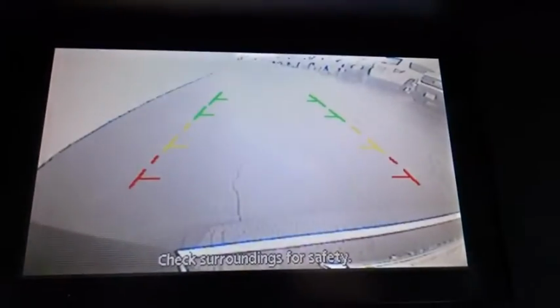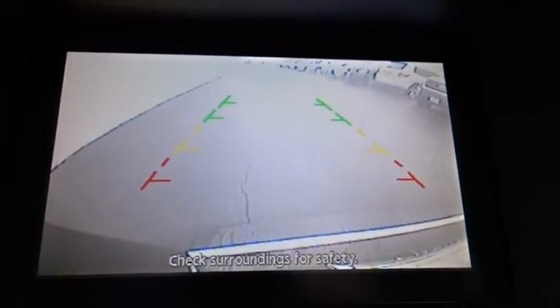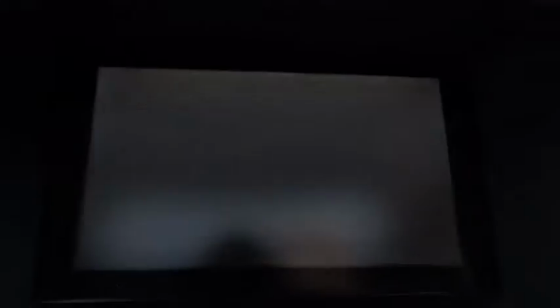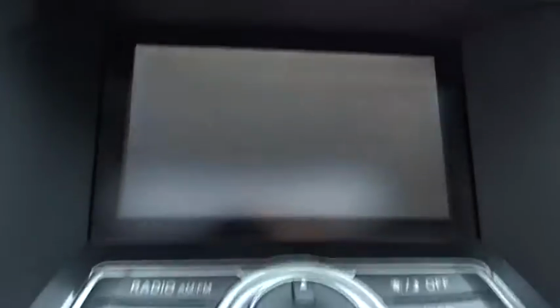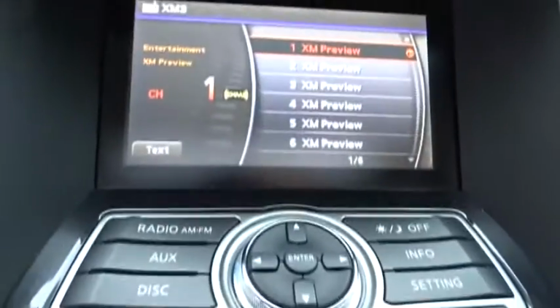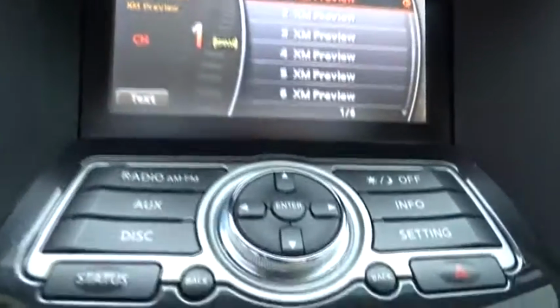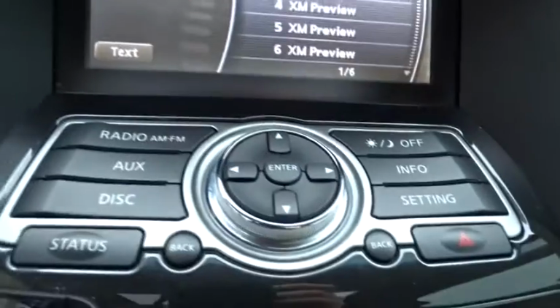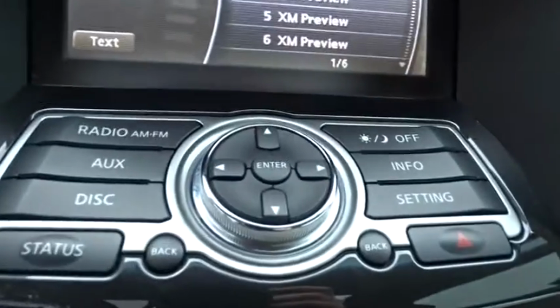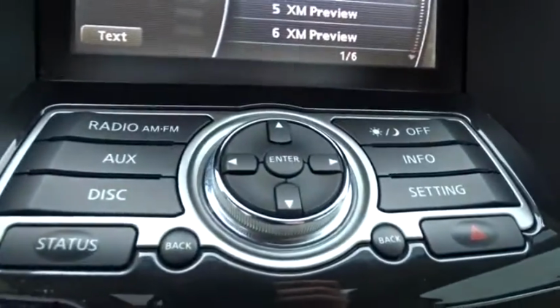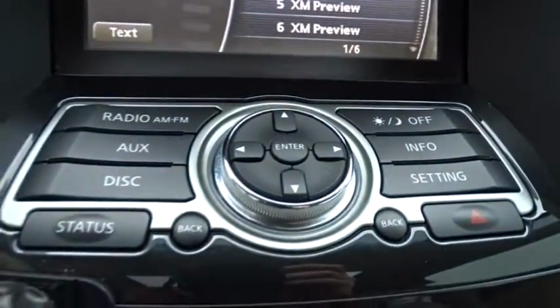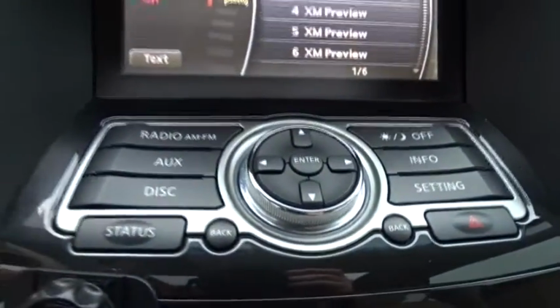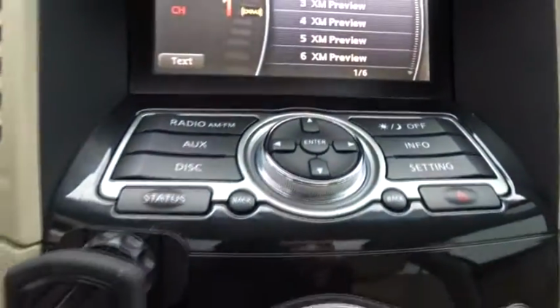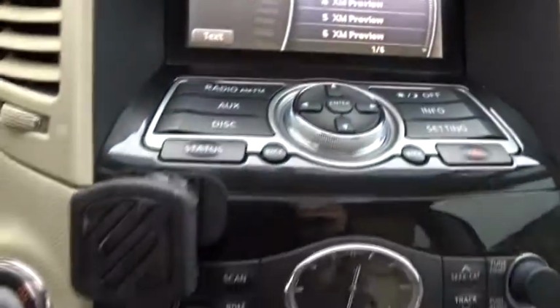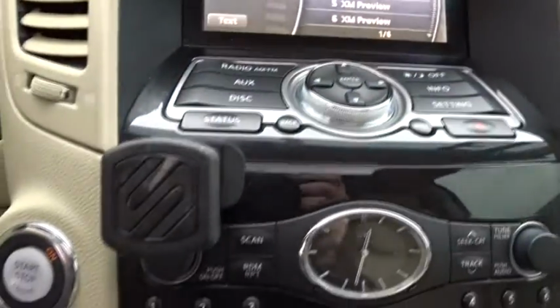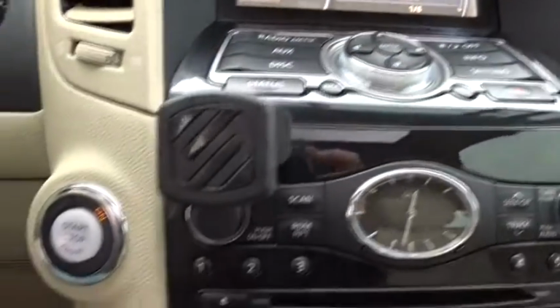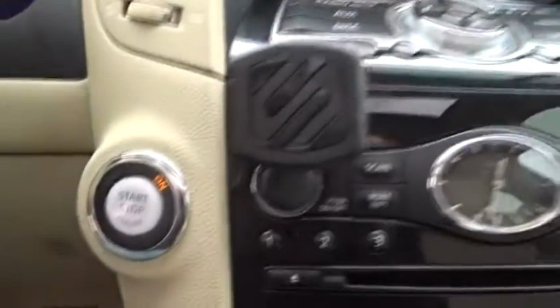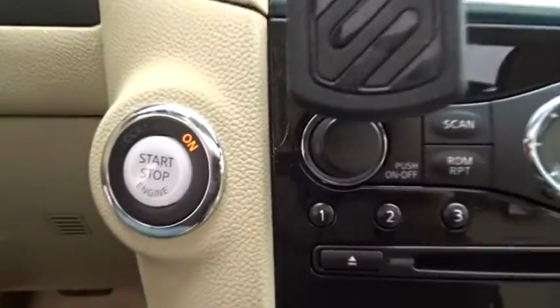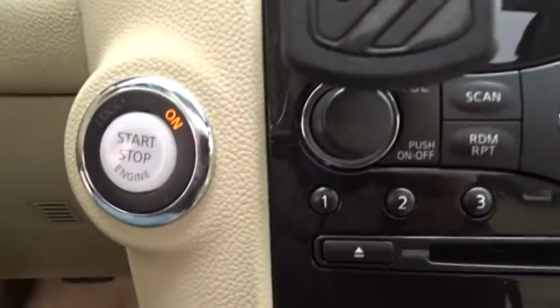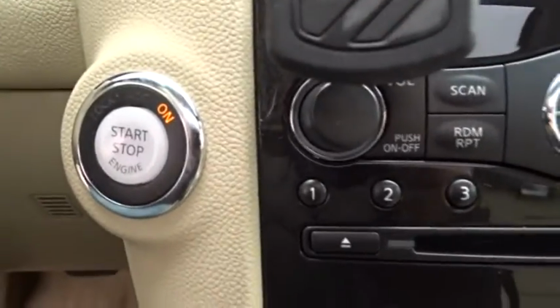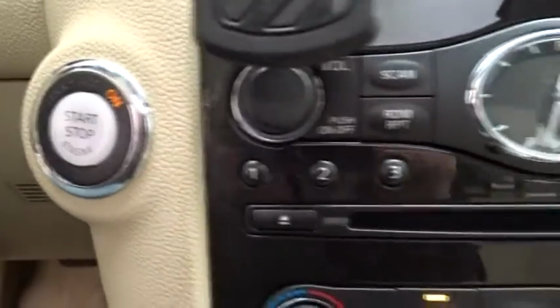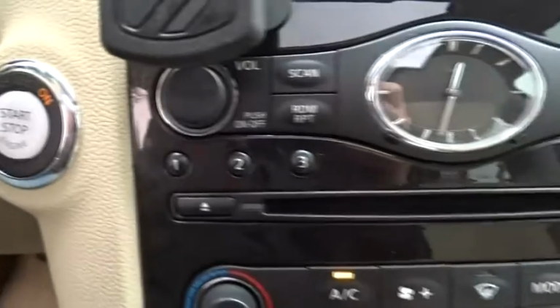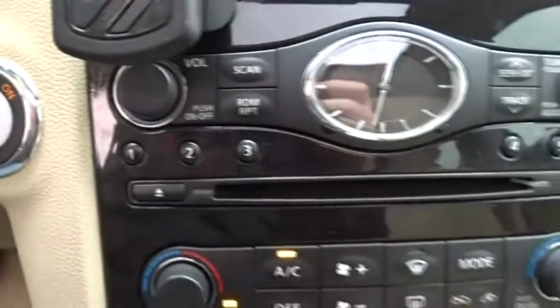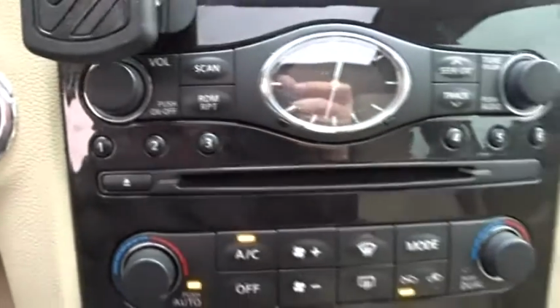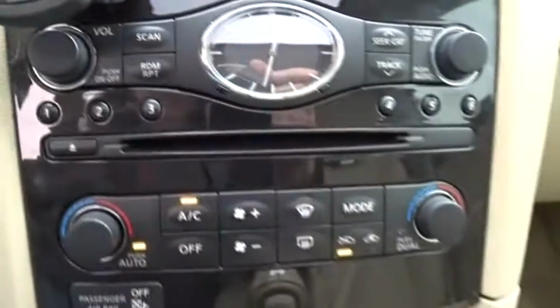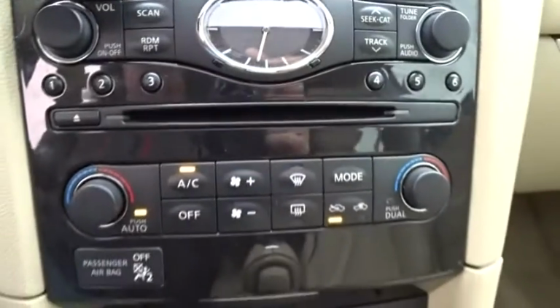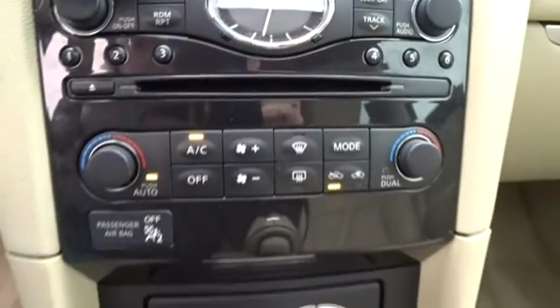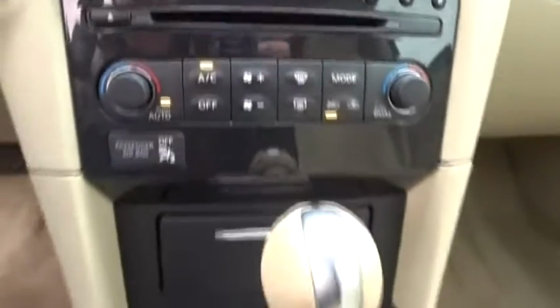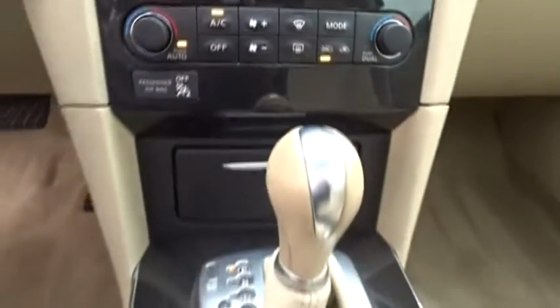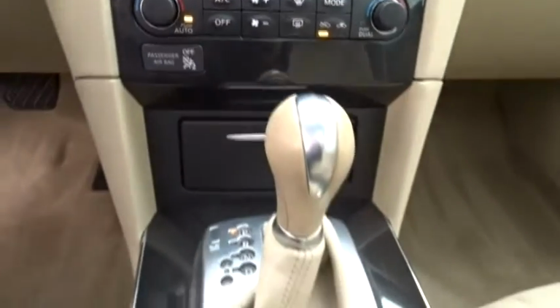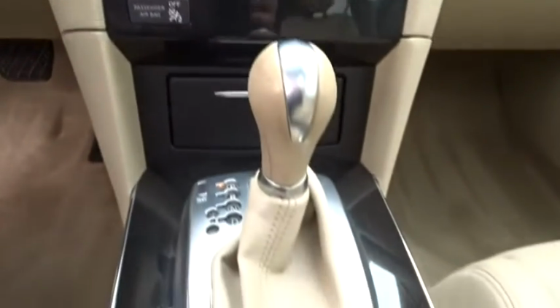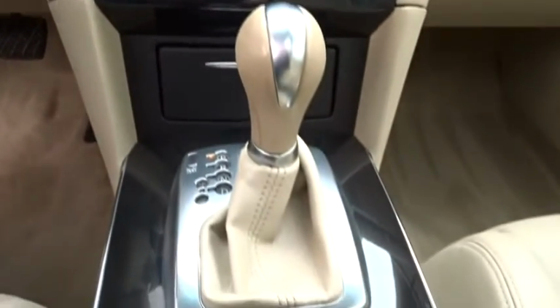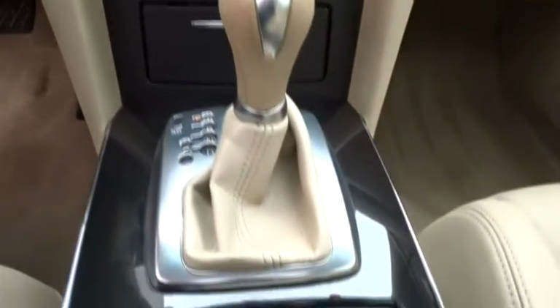Power steering, adjustable steering wheel, aluminum wheels, cruise control, keyless start, auto dimming rear view mirror, floor mats, four wheel disc brakes, AM FM stereo radio, universal garage door opener.